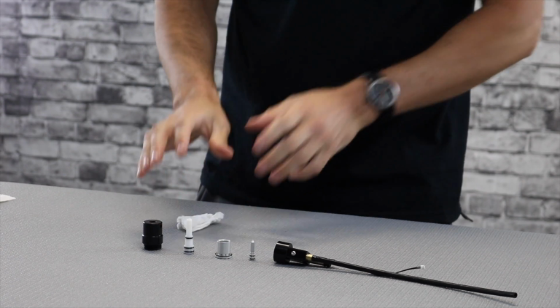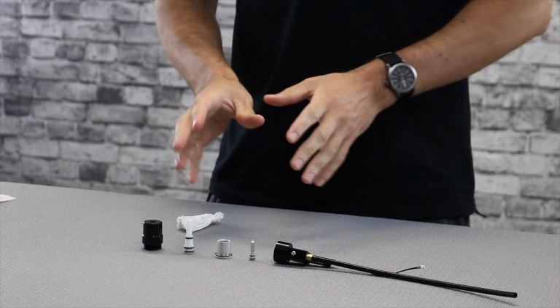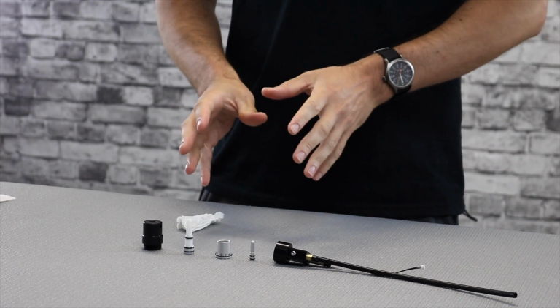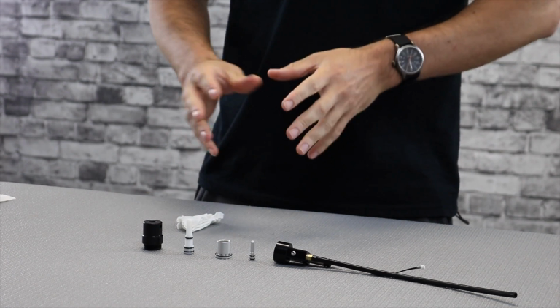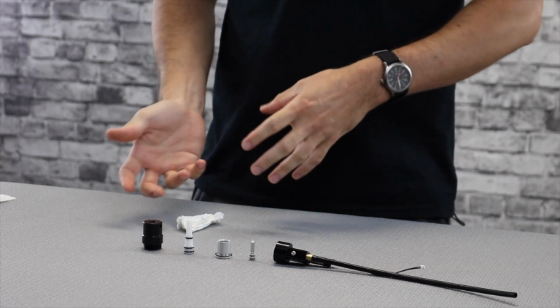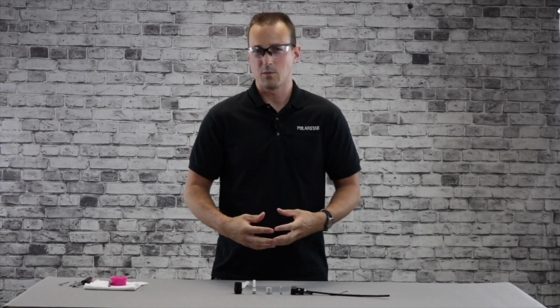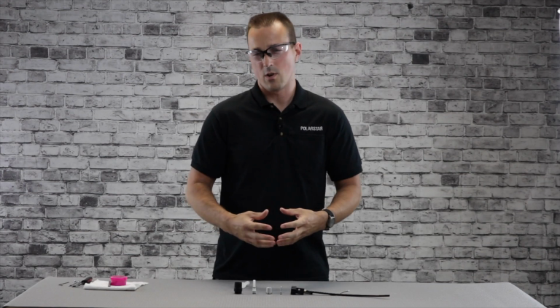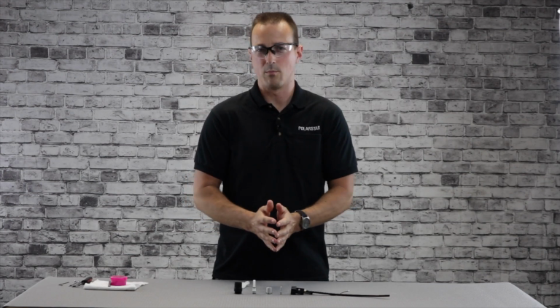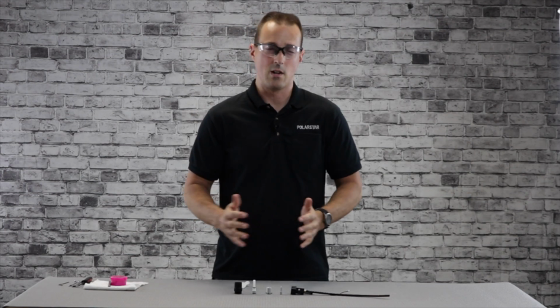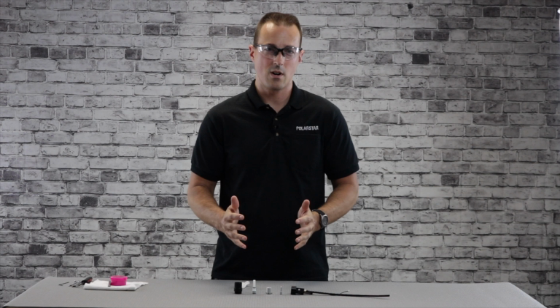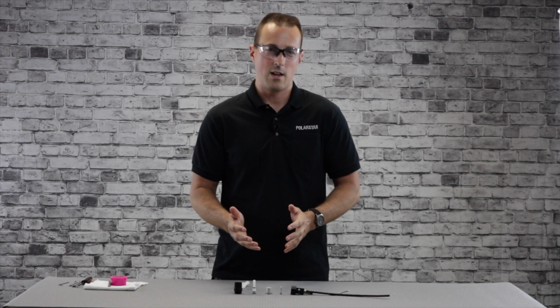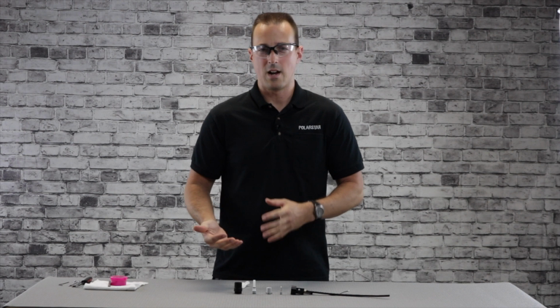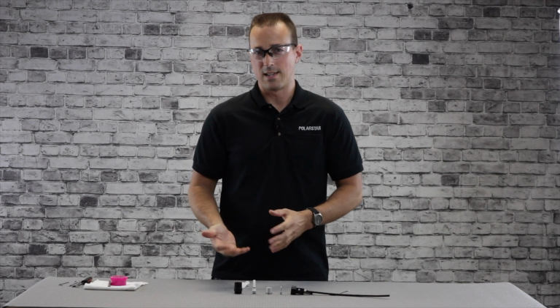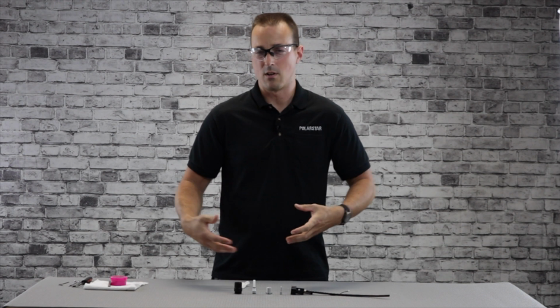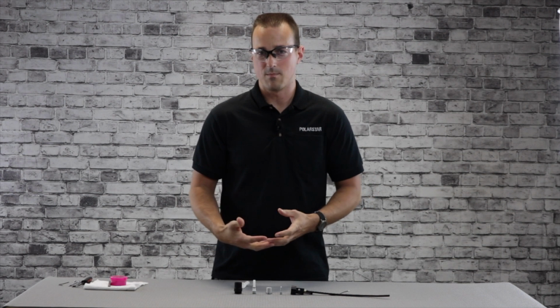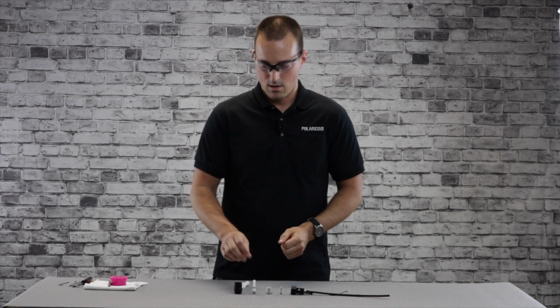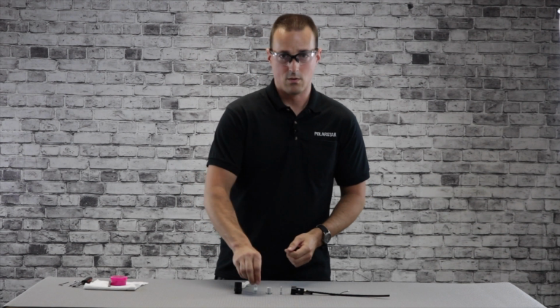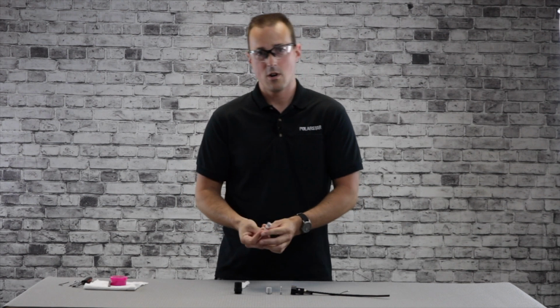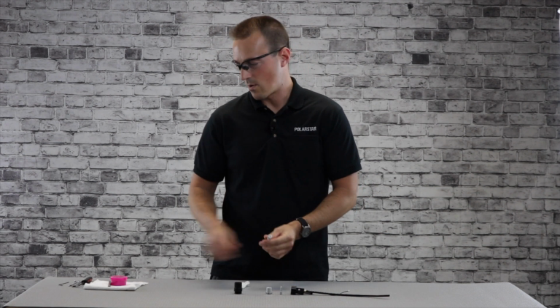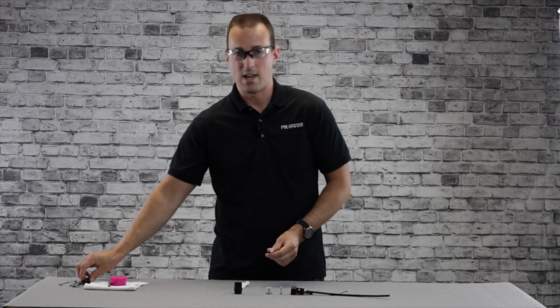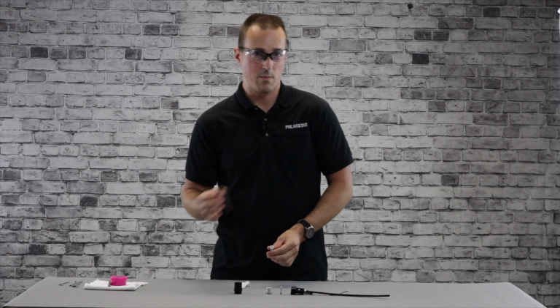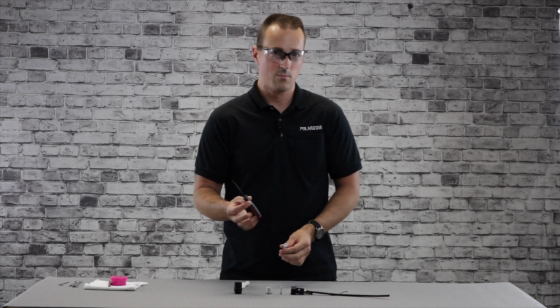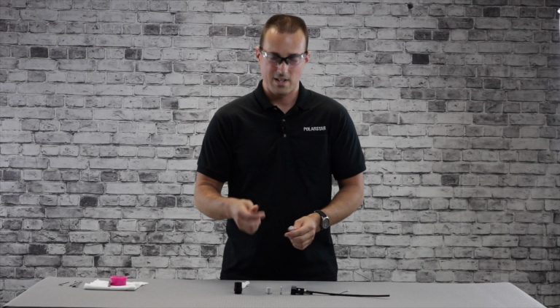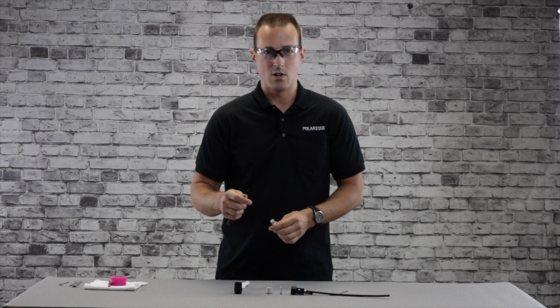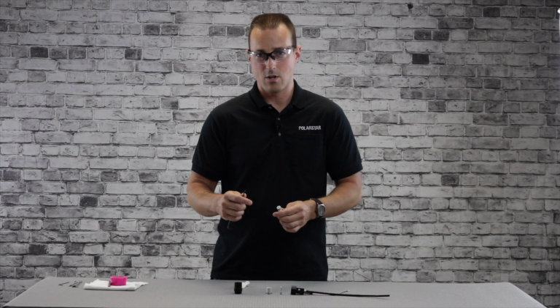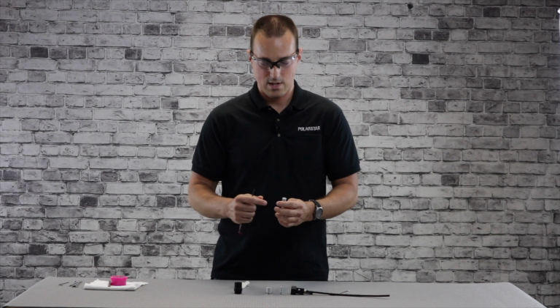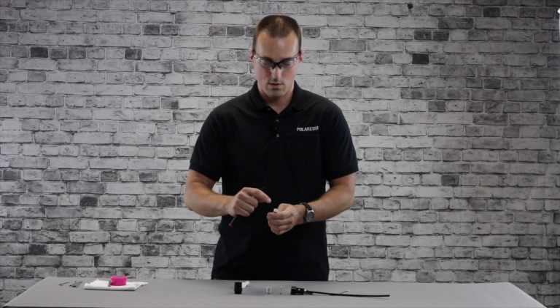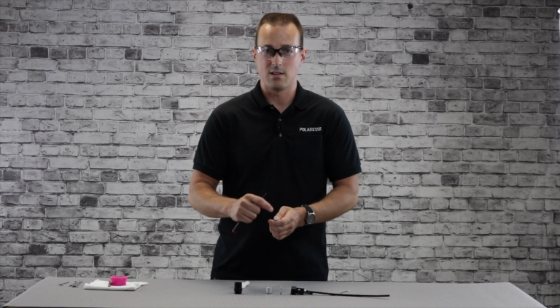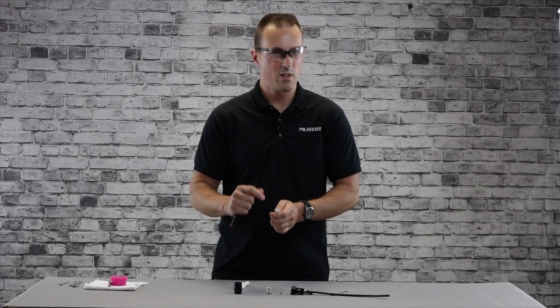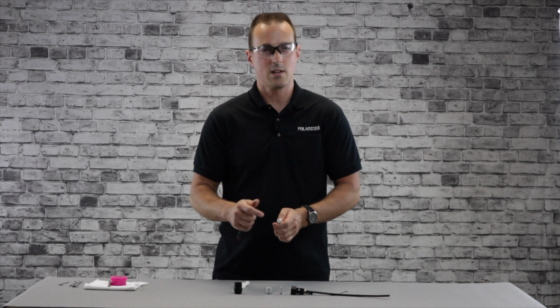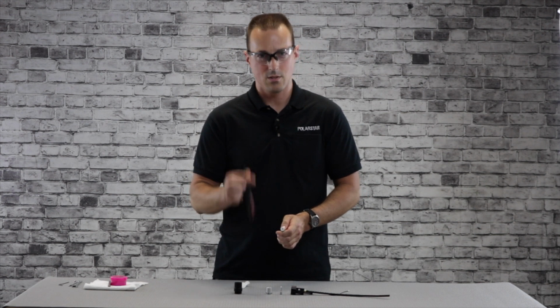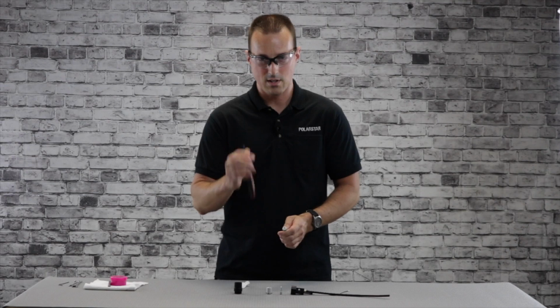For the nozzle, I do recommend removing the o-rings, because the o-rings will actually blow out under pressure and any dirt in the airline can get trapped underneath. To remove the o-rings, I recommend an o-ring pick tool. It's going to be a lot easier to get to some of the o-rings, and the one on the back is a little tricky, so this helps a lot.